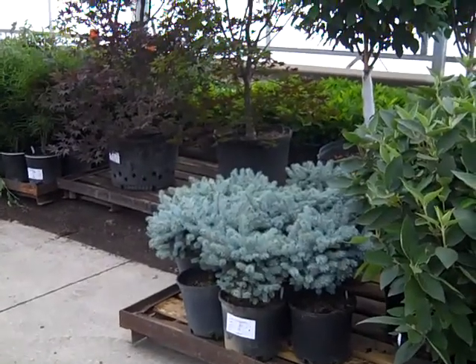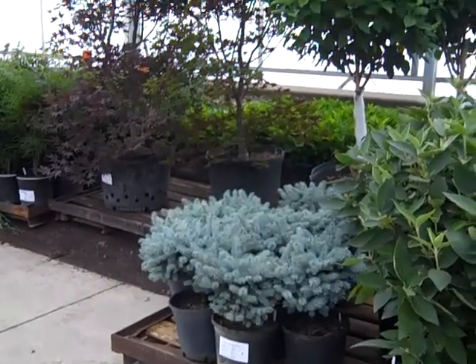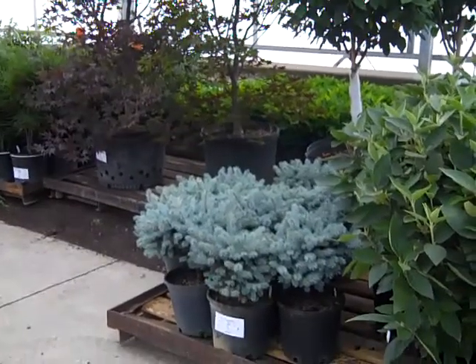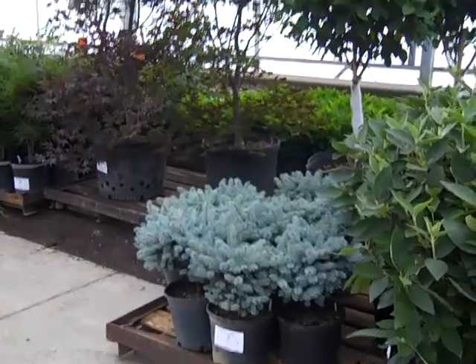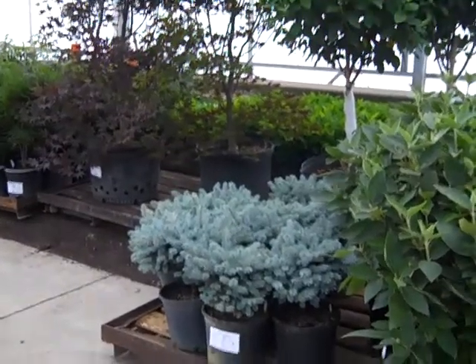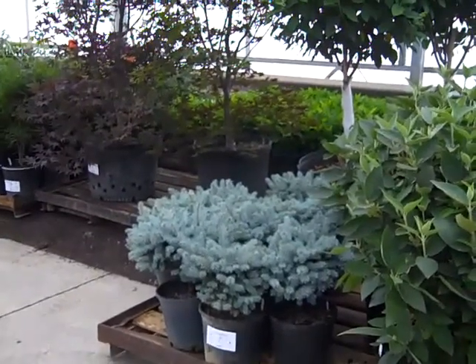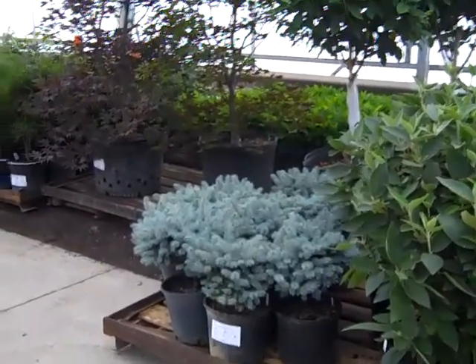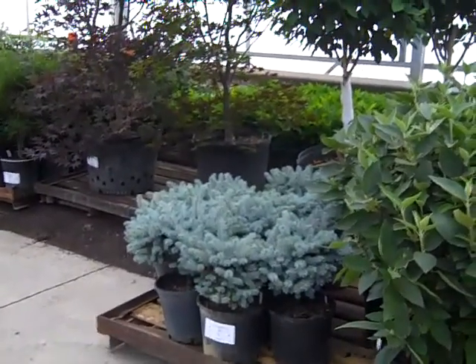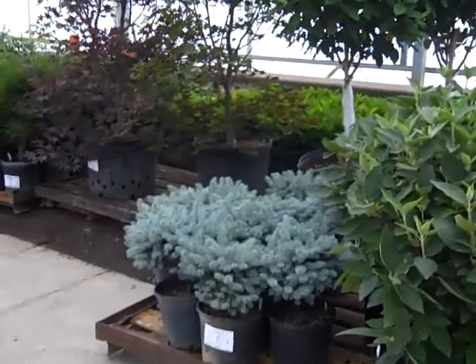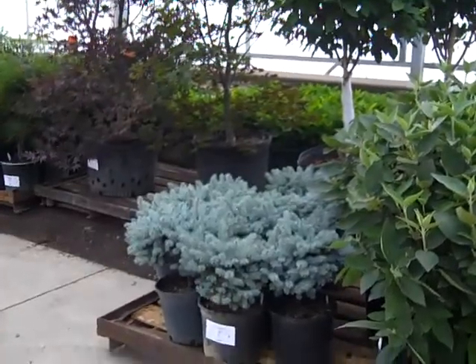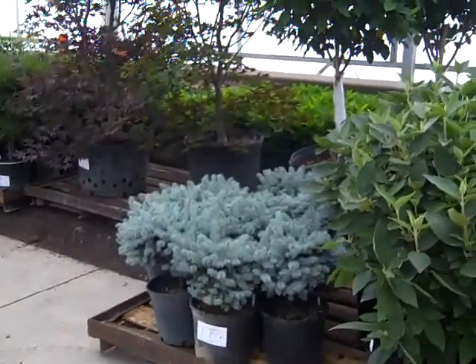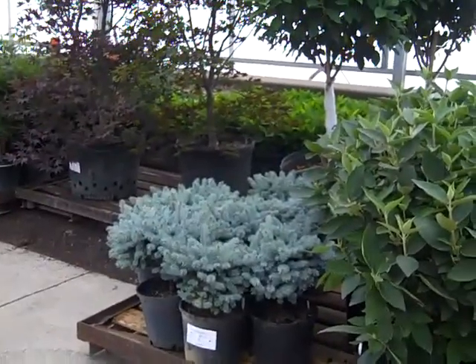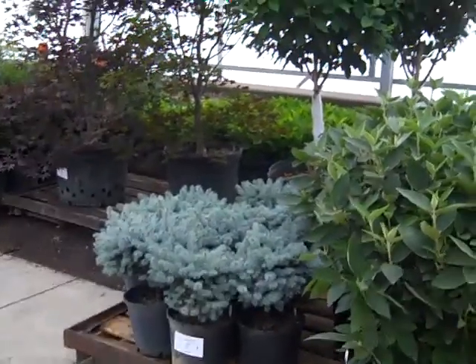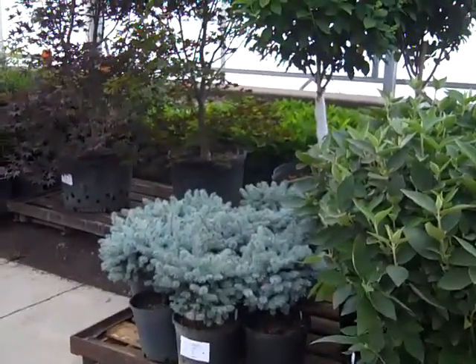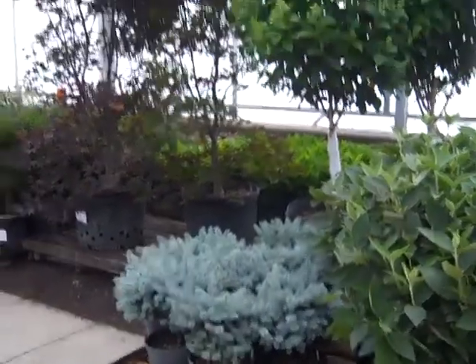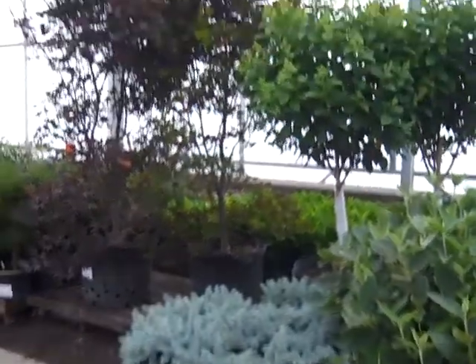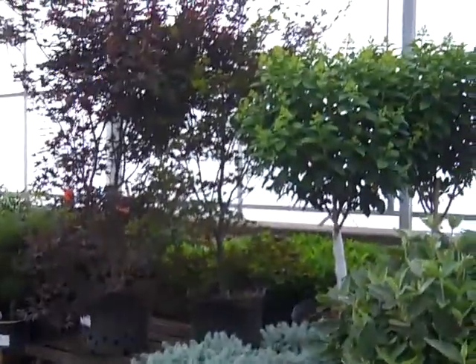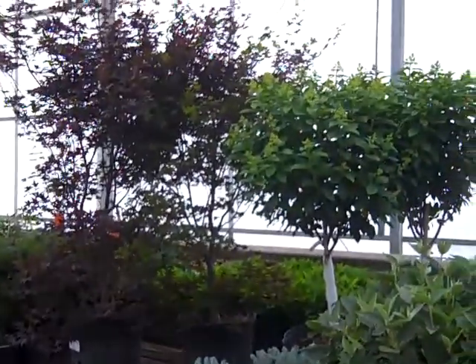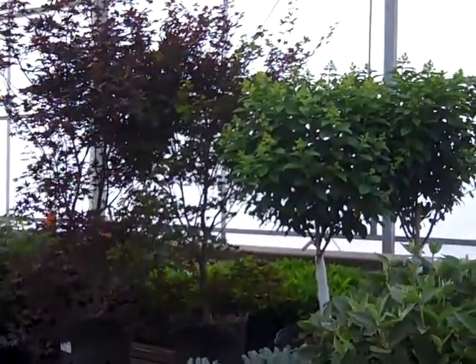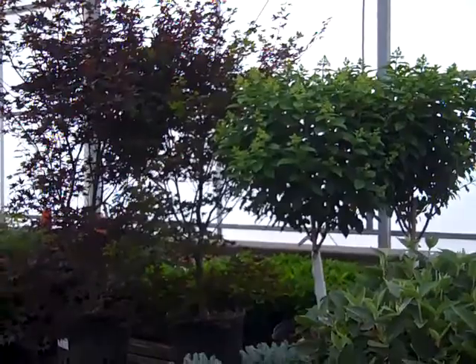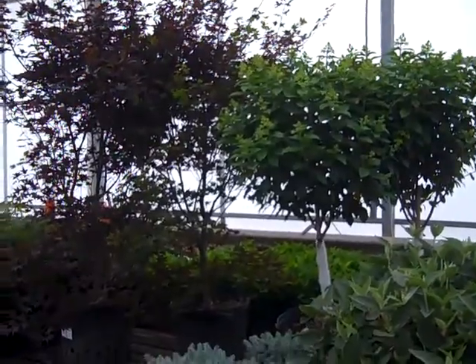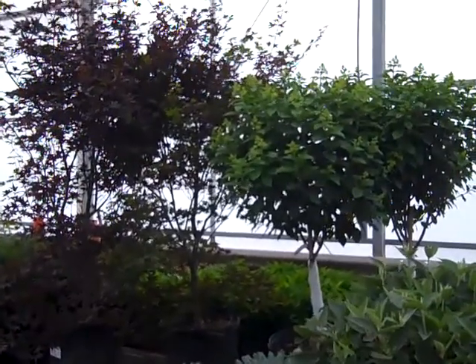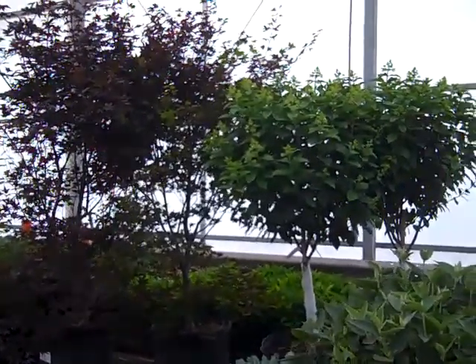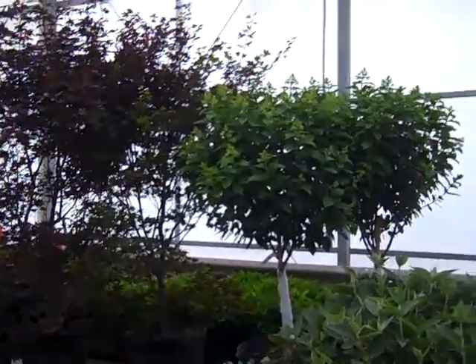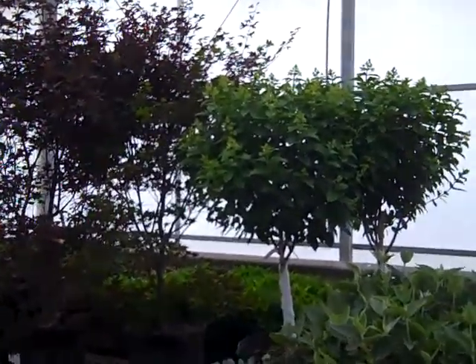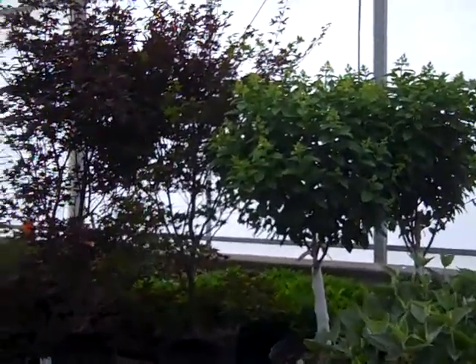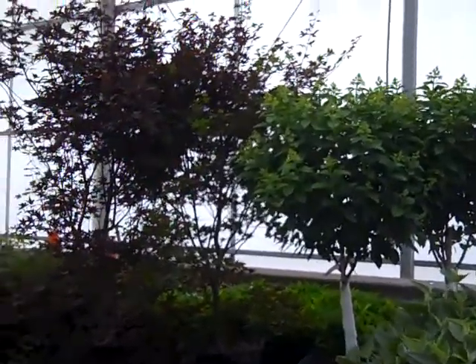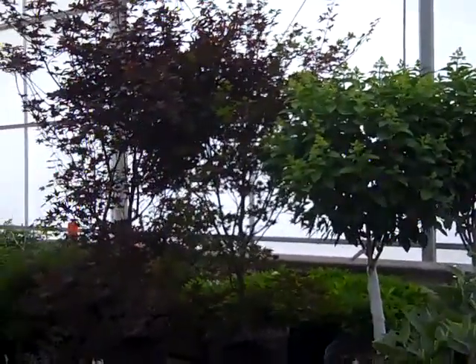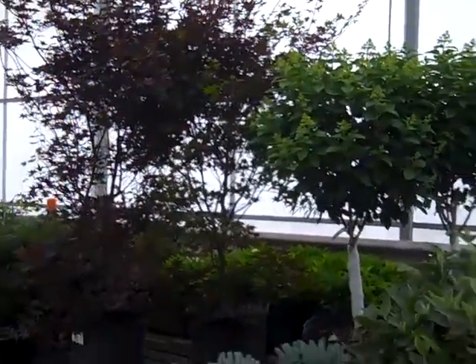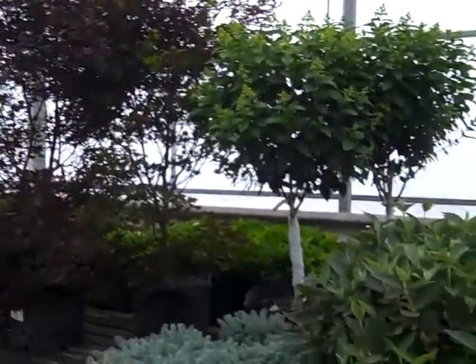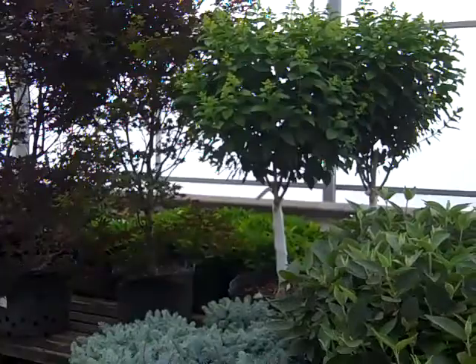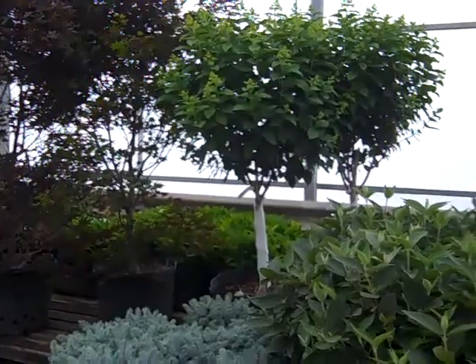We're on the Willoway Dock this morning. I want to show you a few things going on. We can see some beautiful three-gallon globosa and our hydrangea trees — these are 25 gallons. Beautiful heads on them, and the jet maples are looking really good.